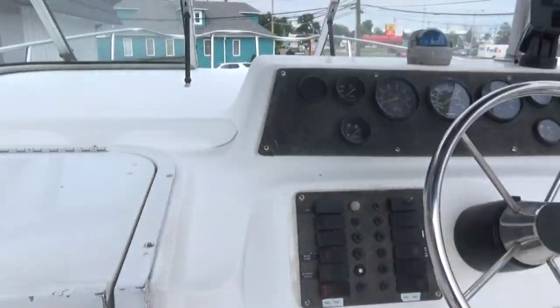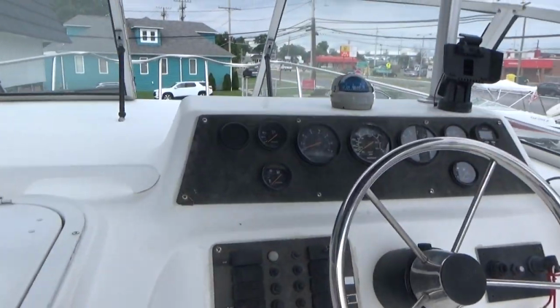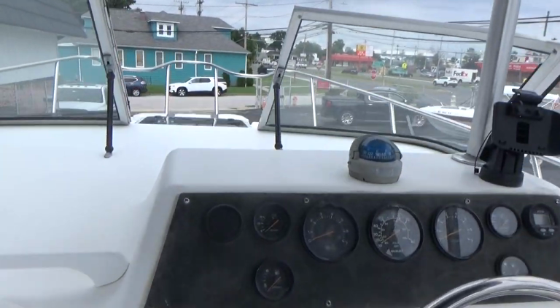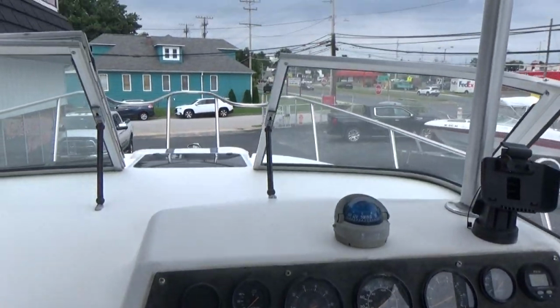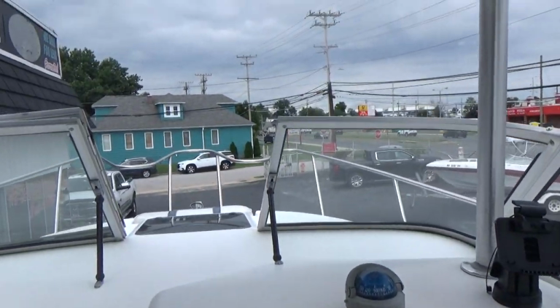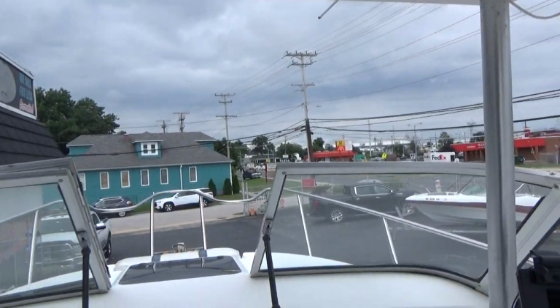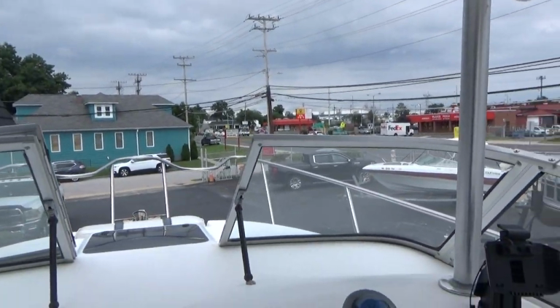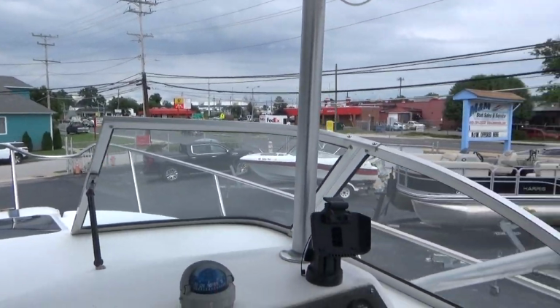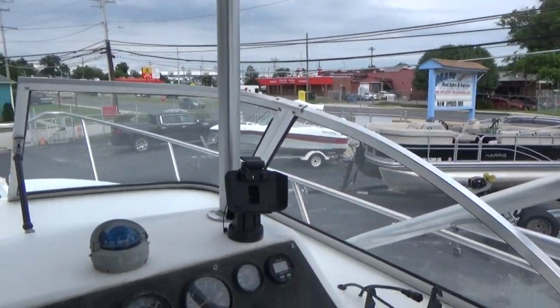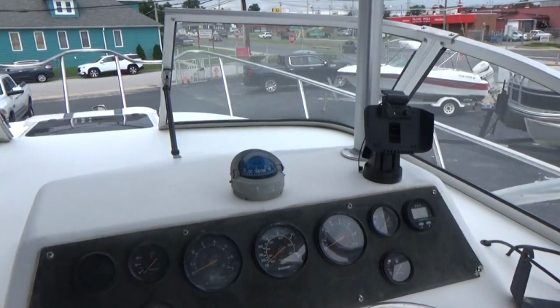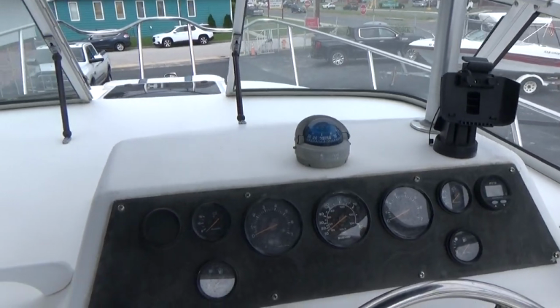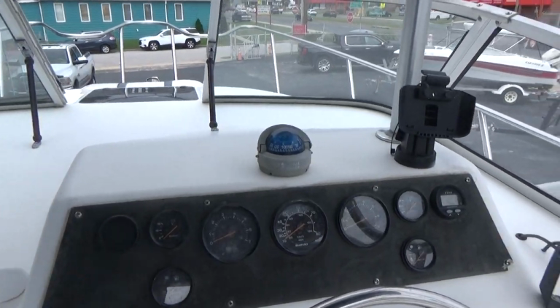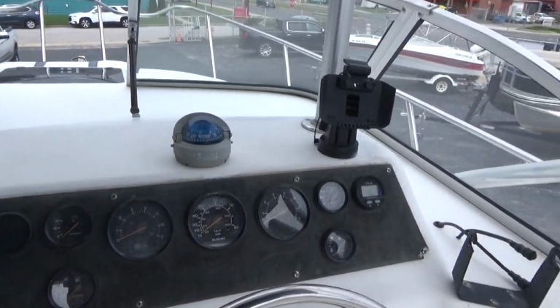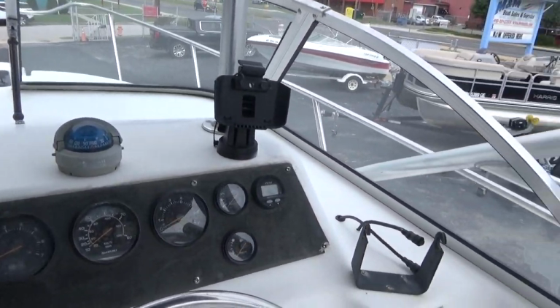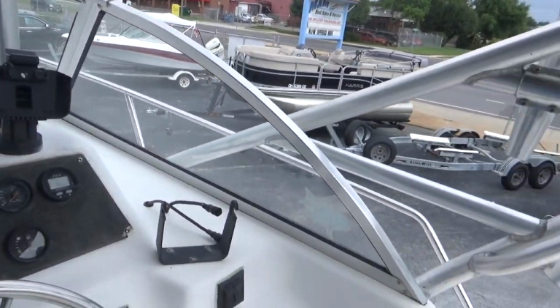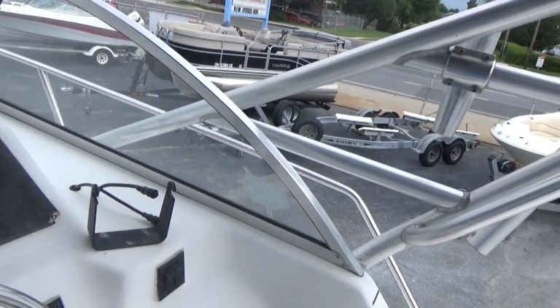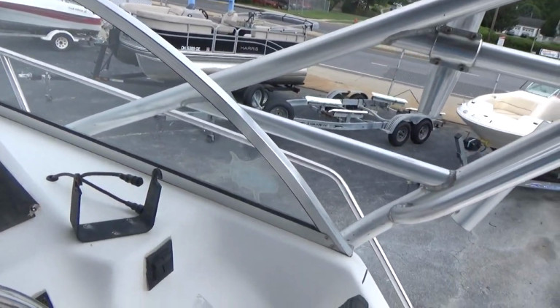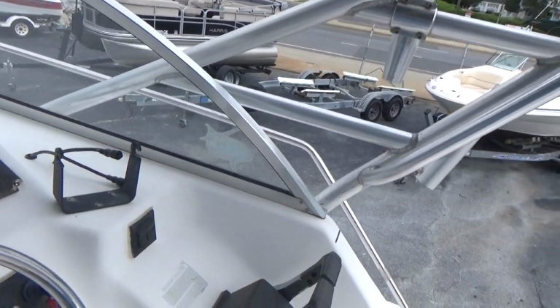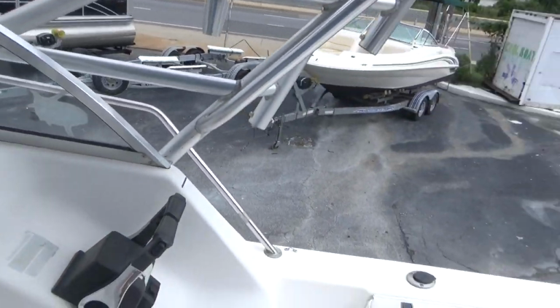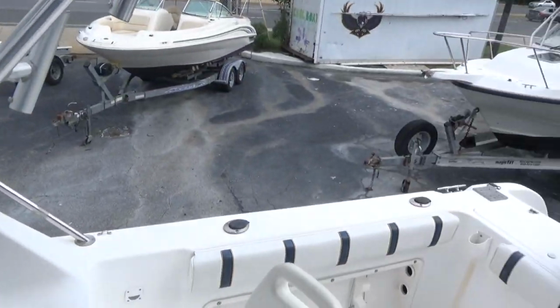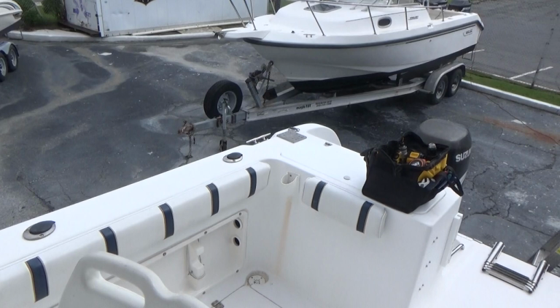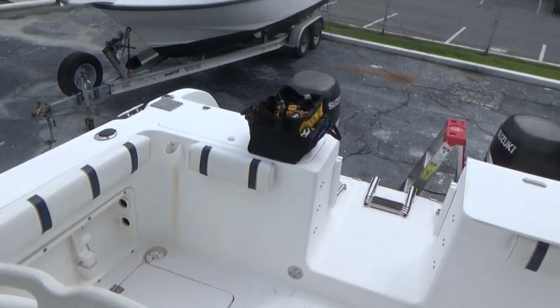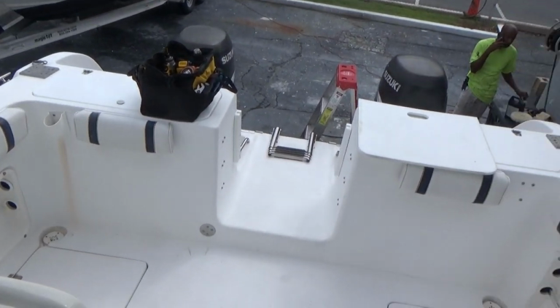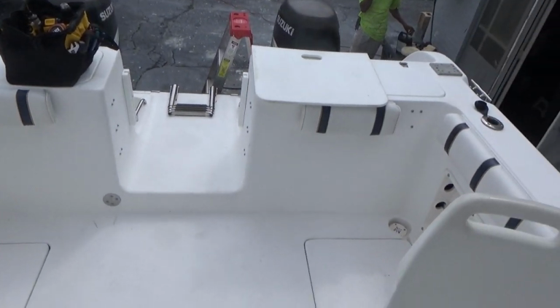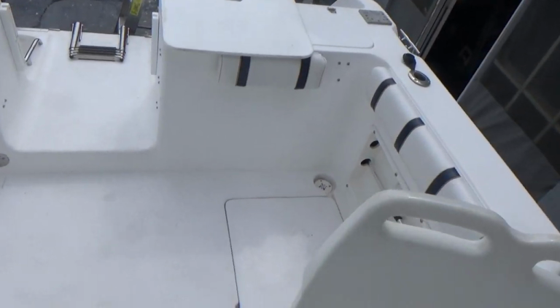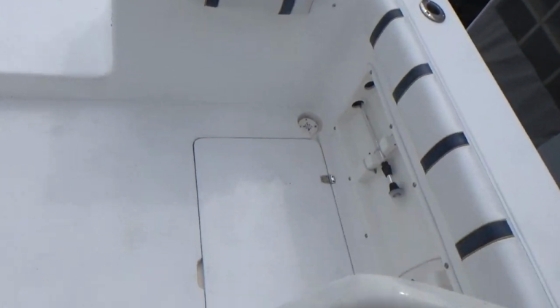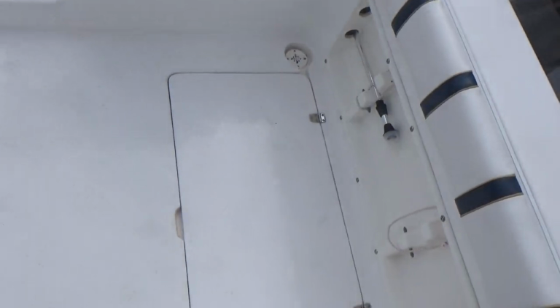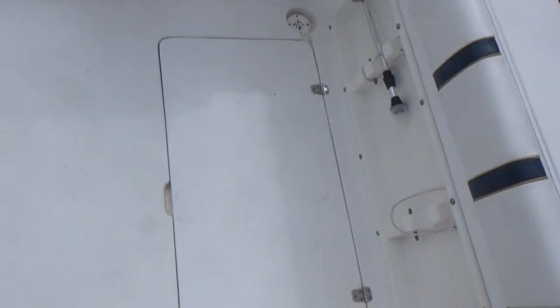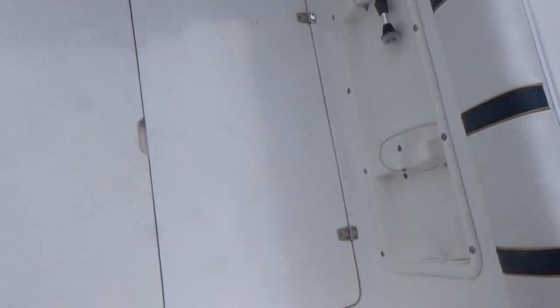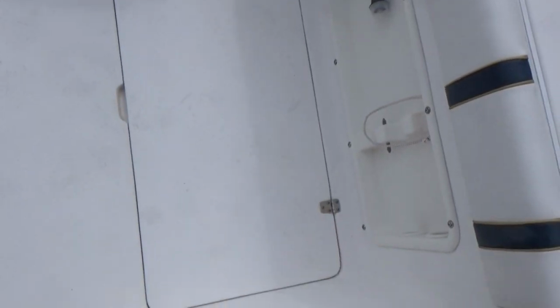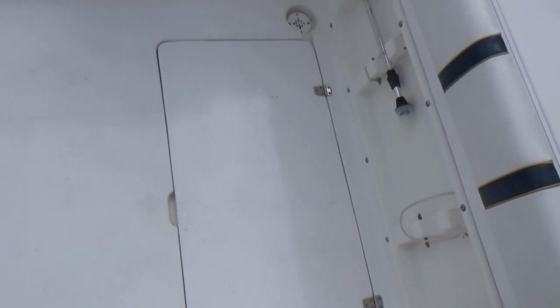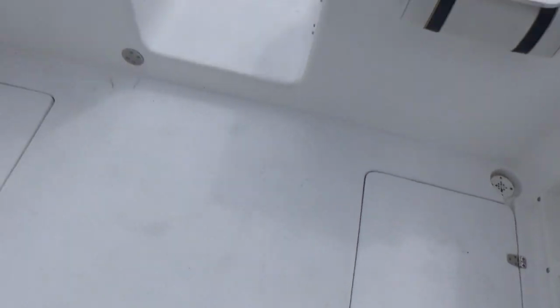You can walk through the windshield to get to the bow. There's your dash, and you have two fish boxes in the floor.